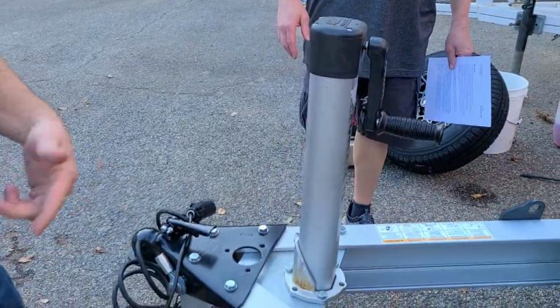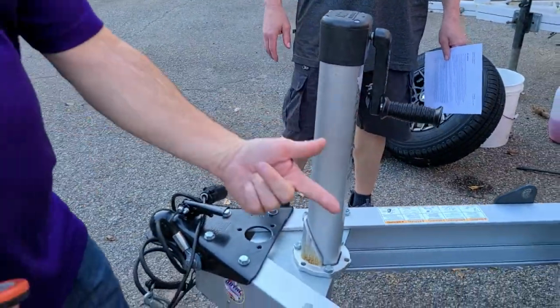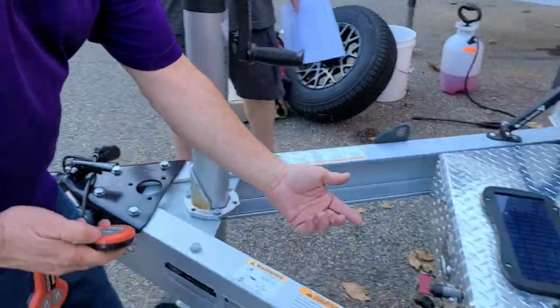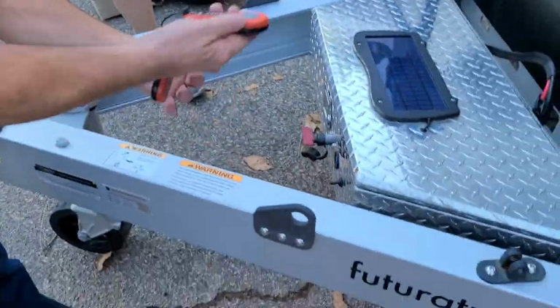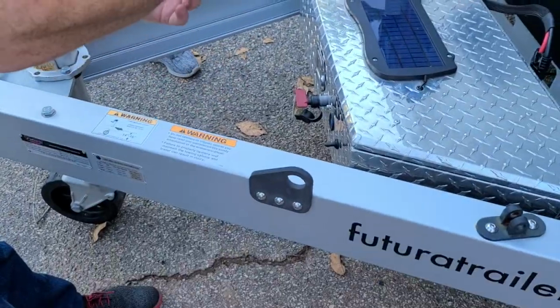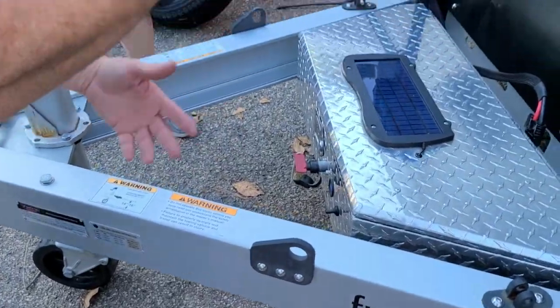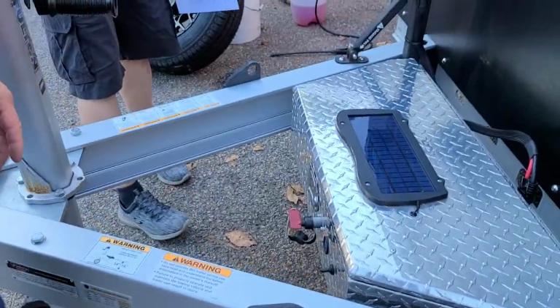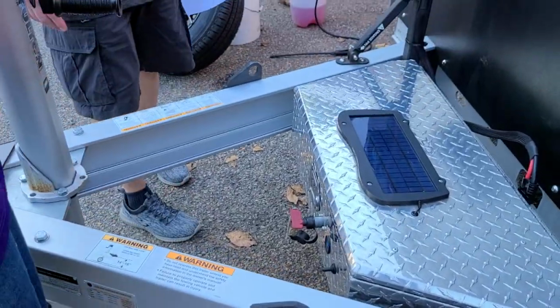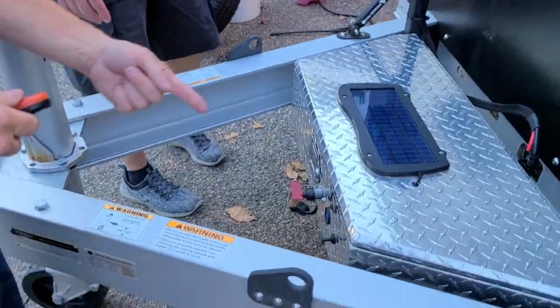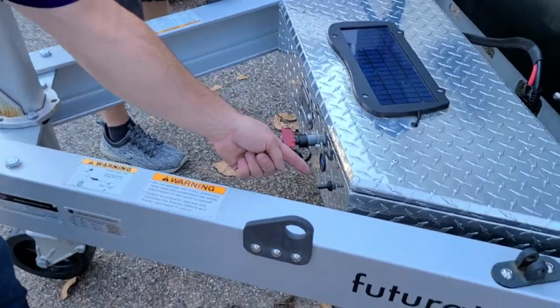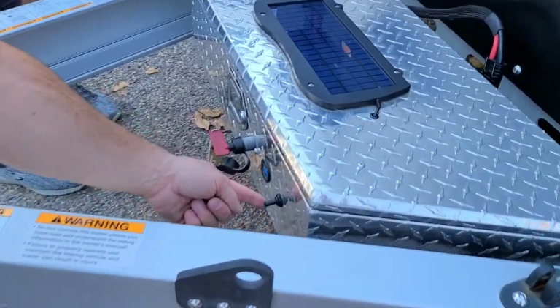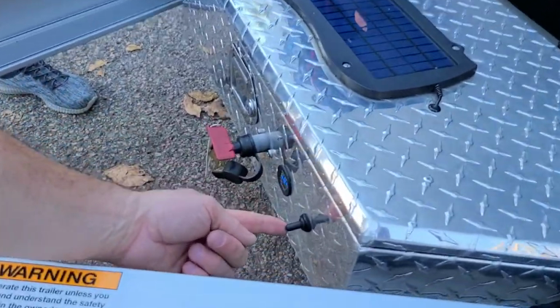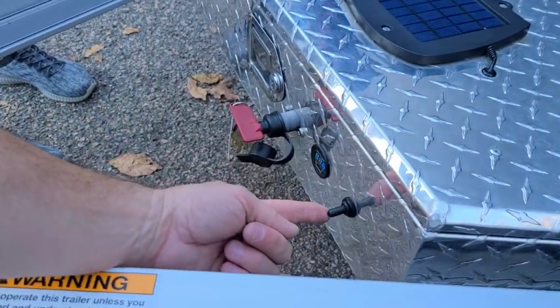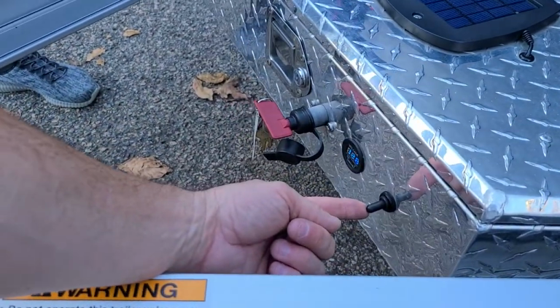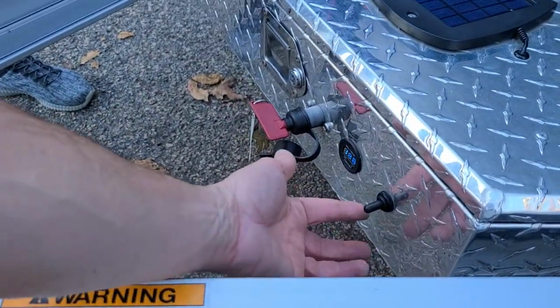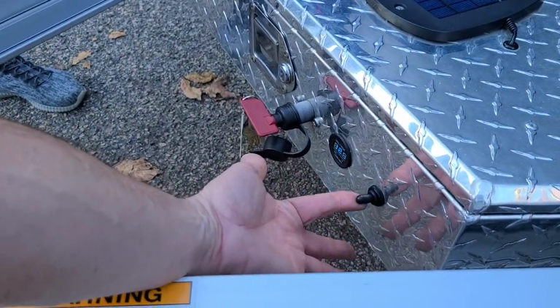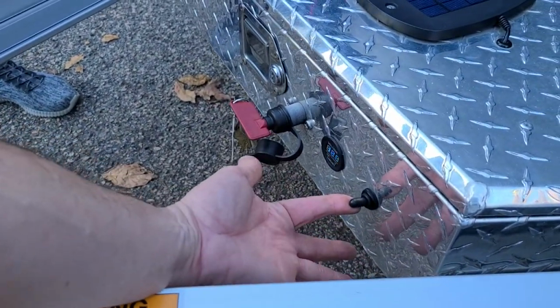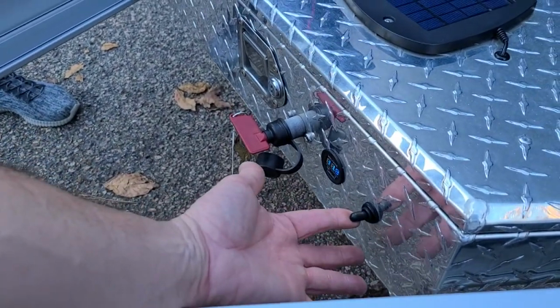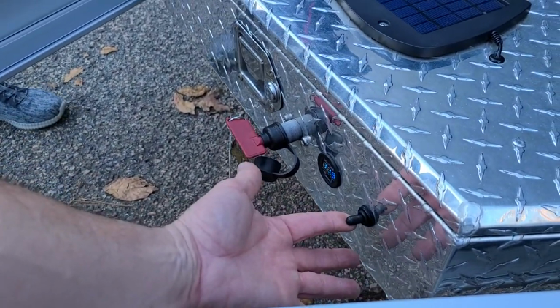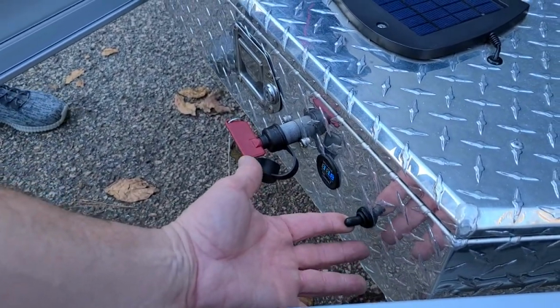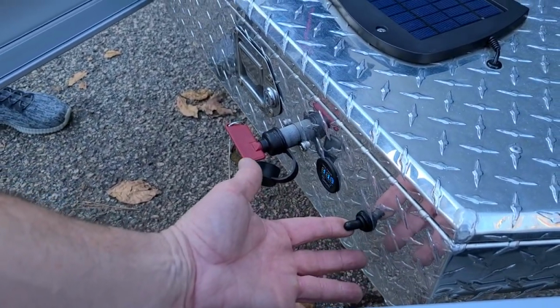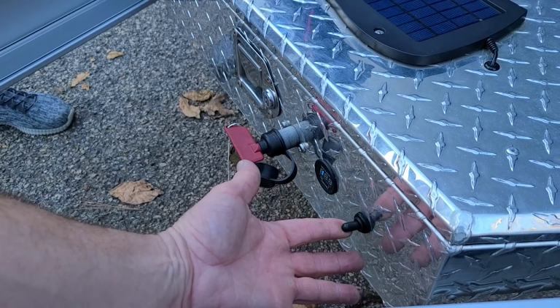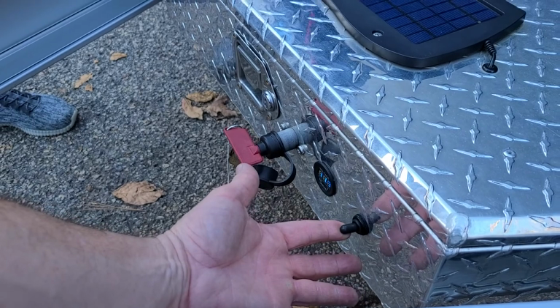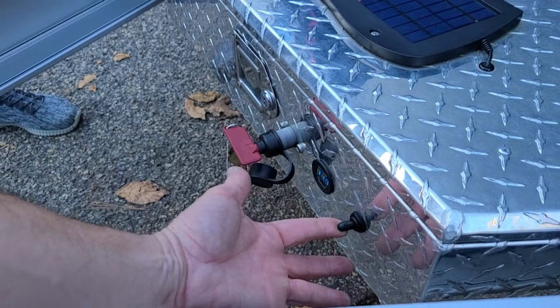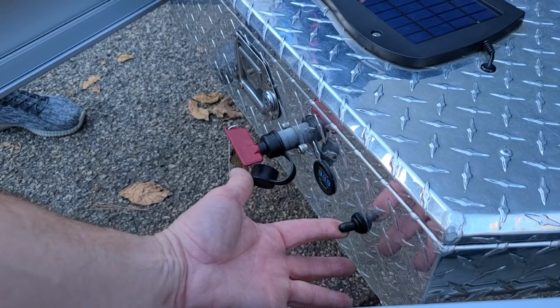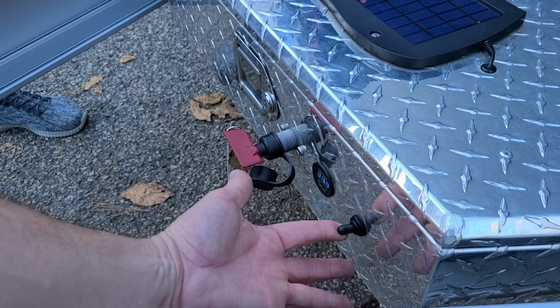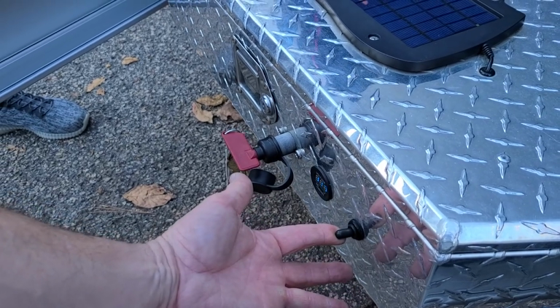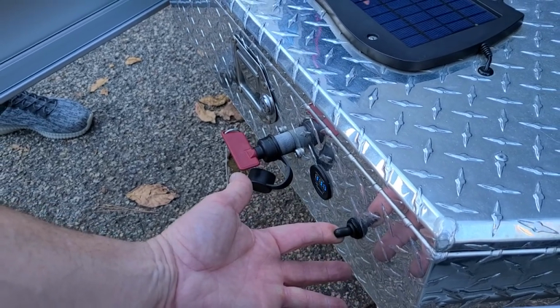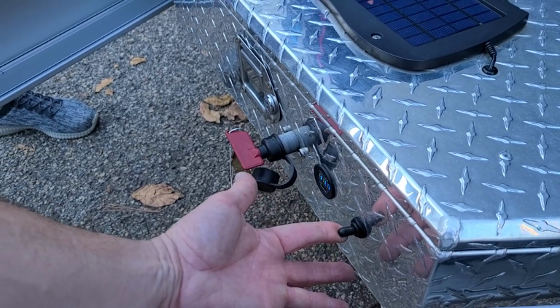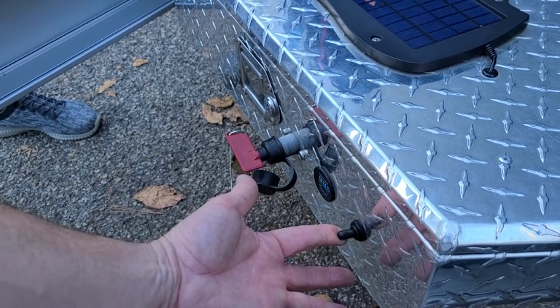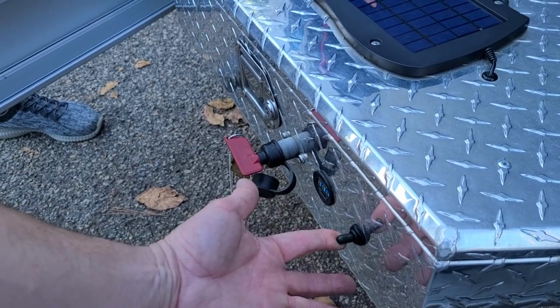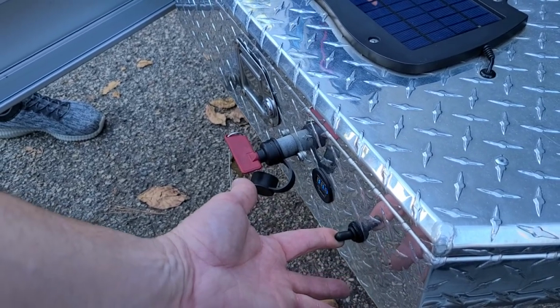If you don't use the remote or your battery goes dead, you can use this button right here. I'm going to raise it back up now. It drops — and it will raise automatically all the way up.